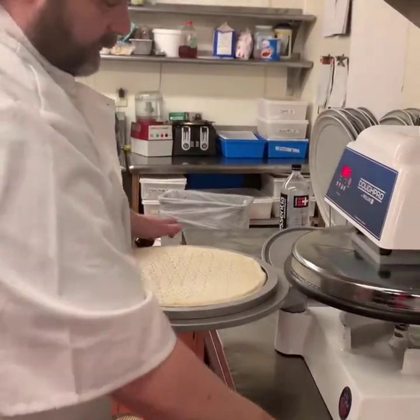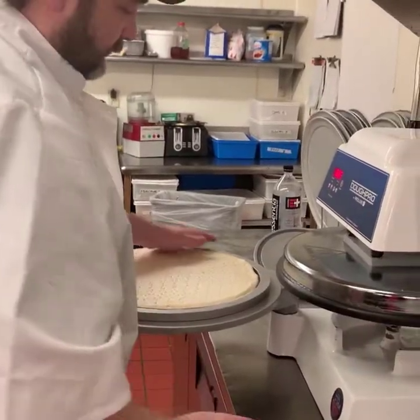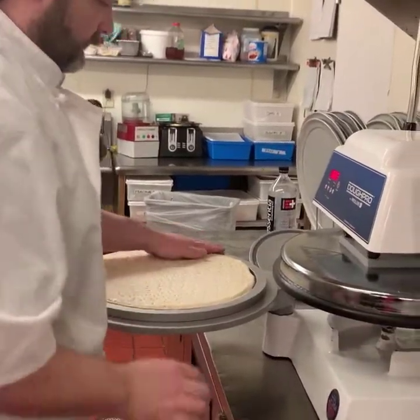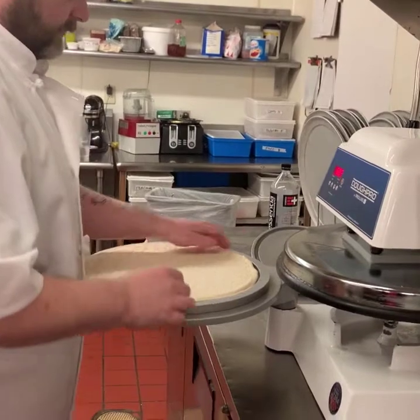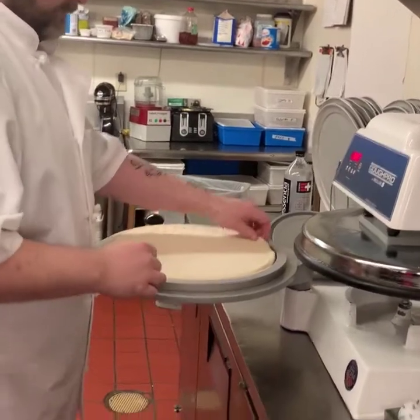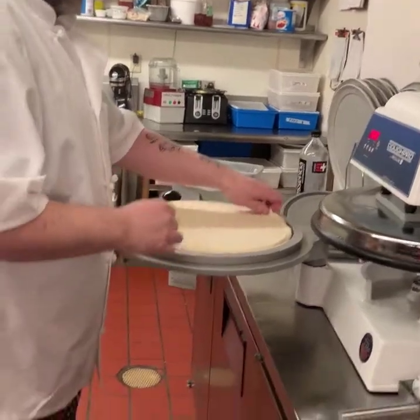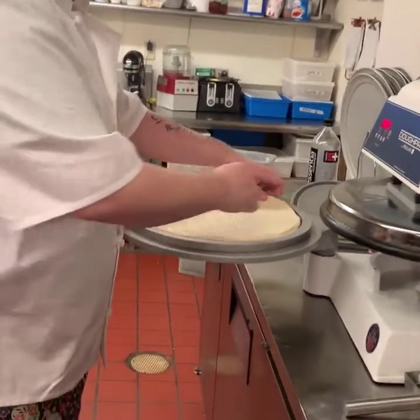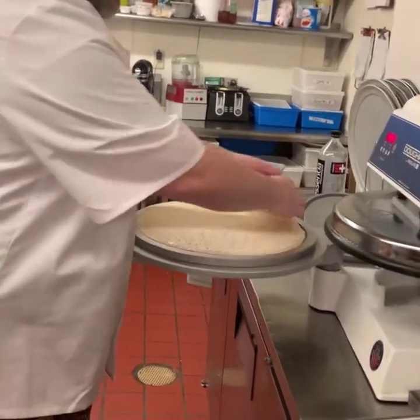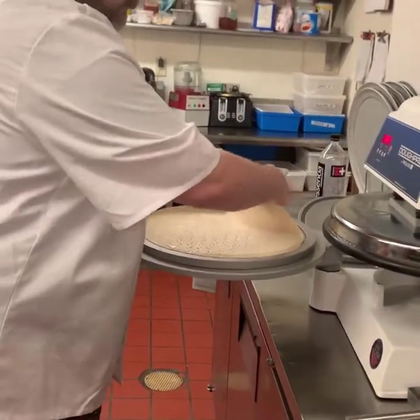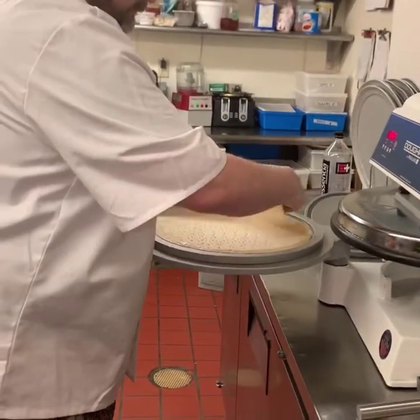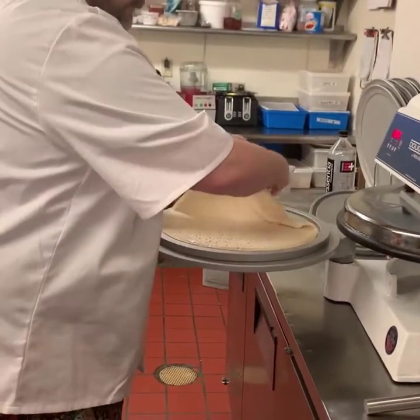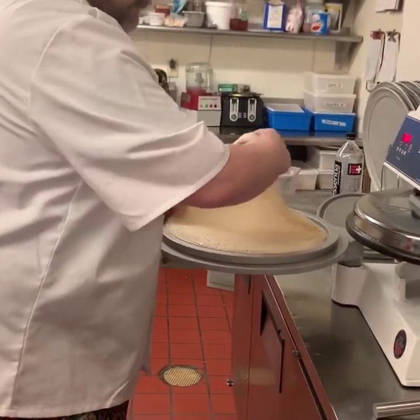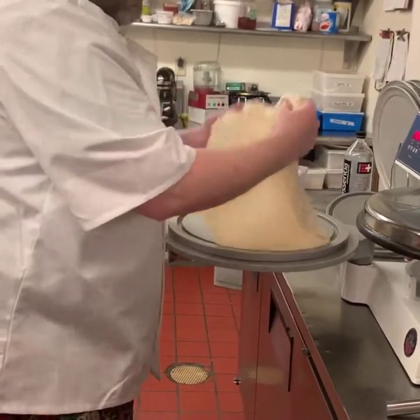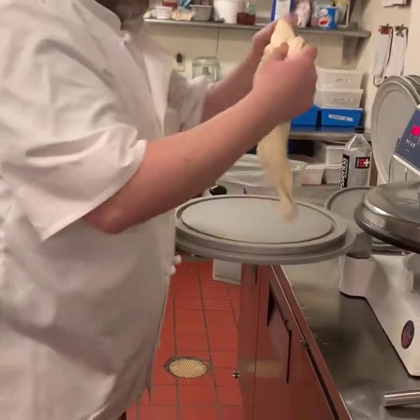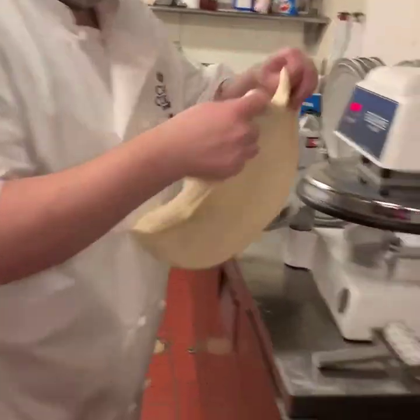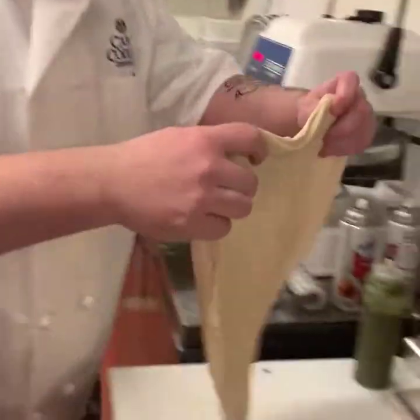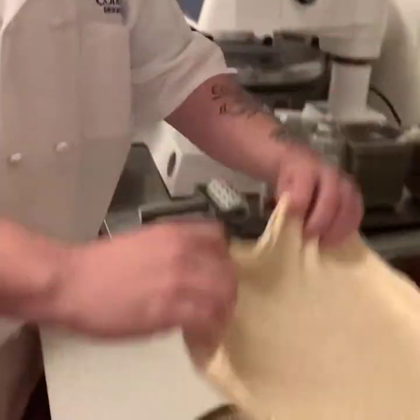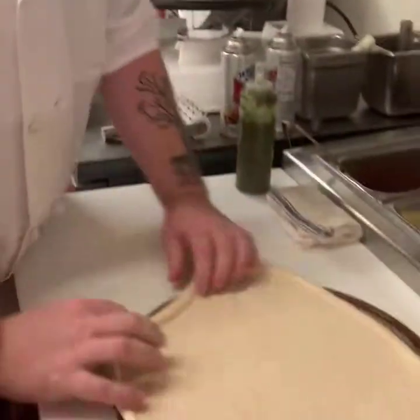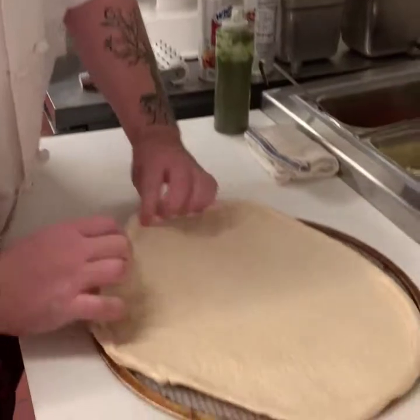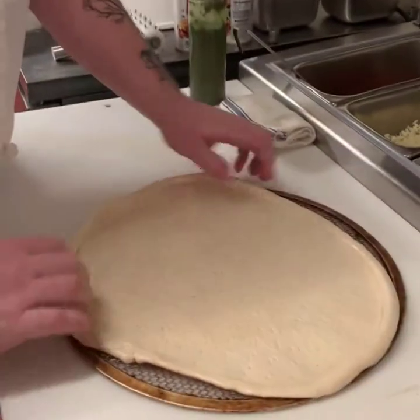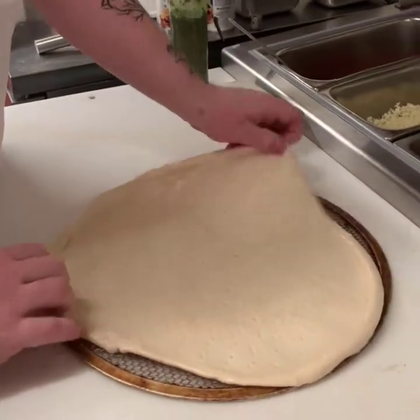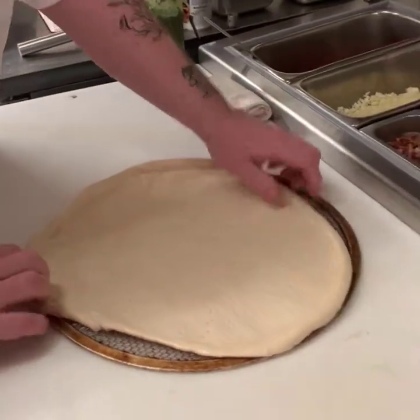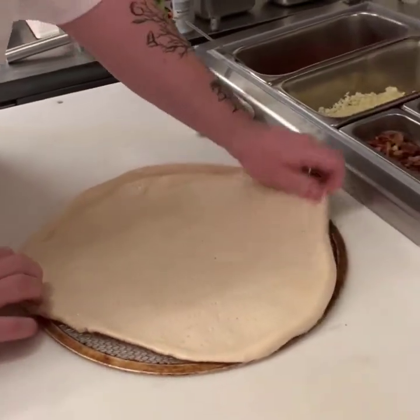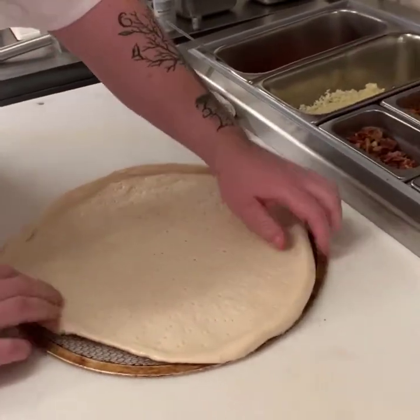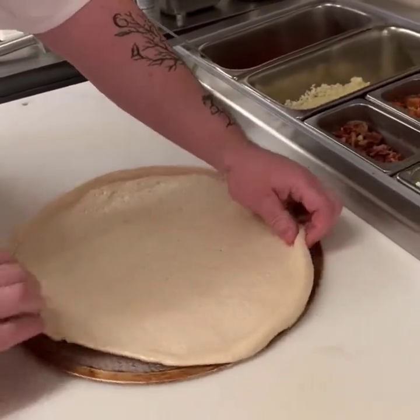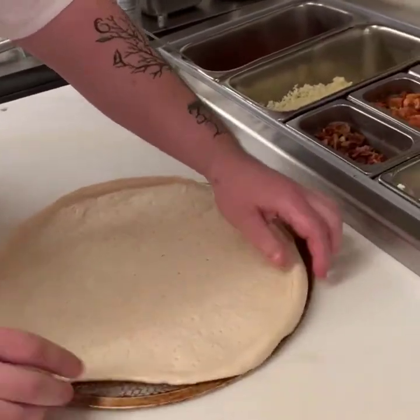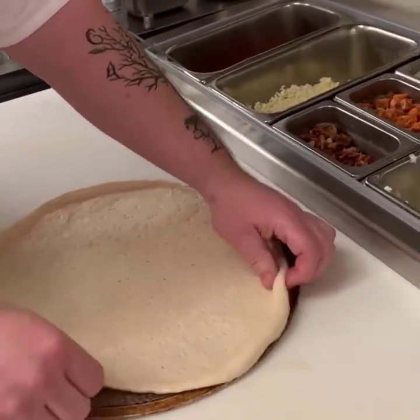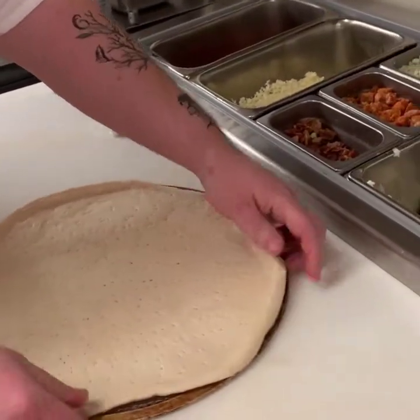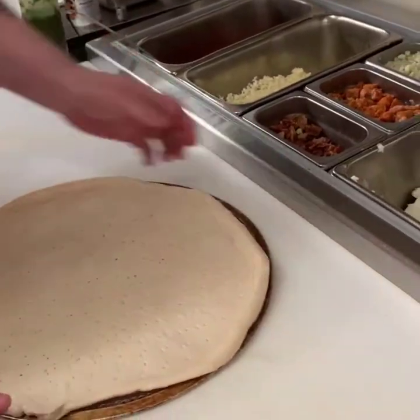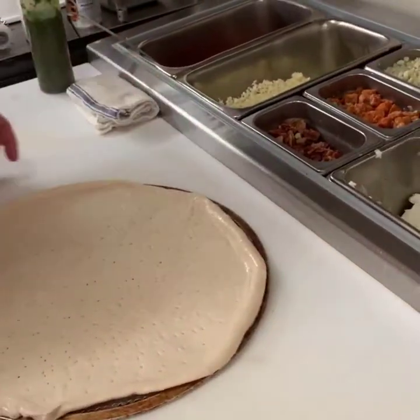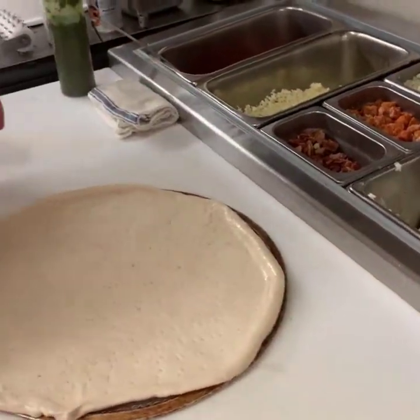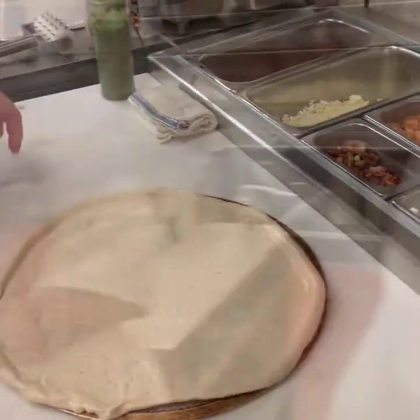First of all, we start with a really nice proprietary pizza dough that we get from the North End. We bring it in, we let it age overnight so it settles down and gets a nice flavor to it.